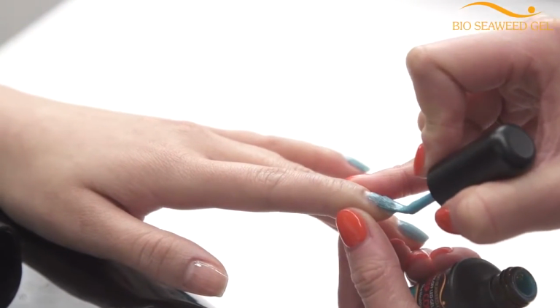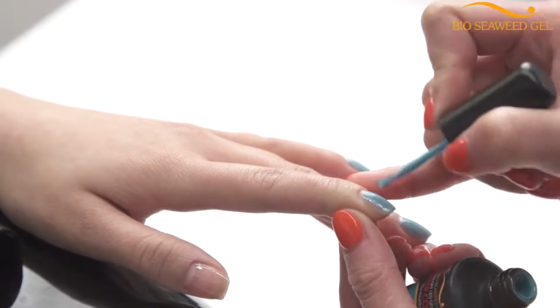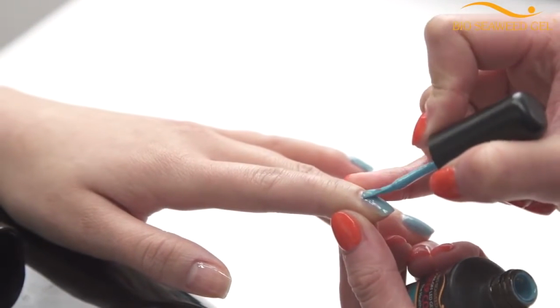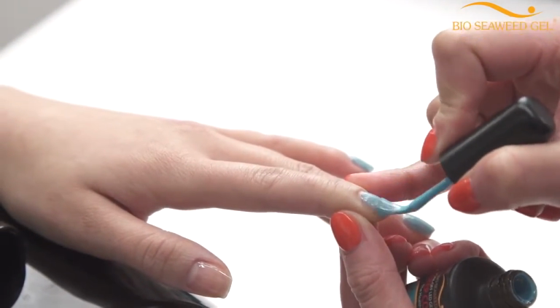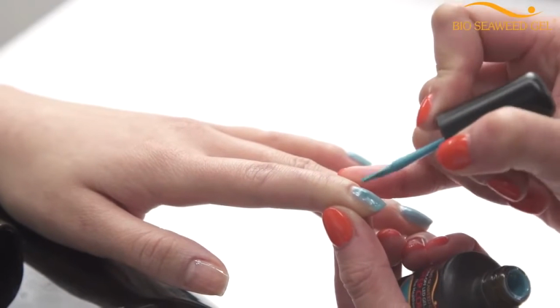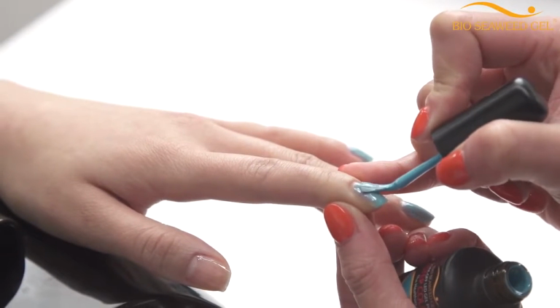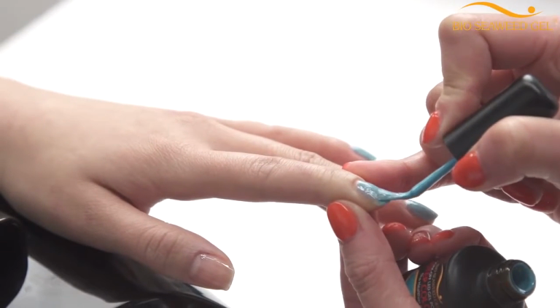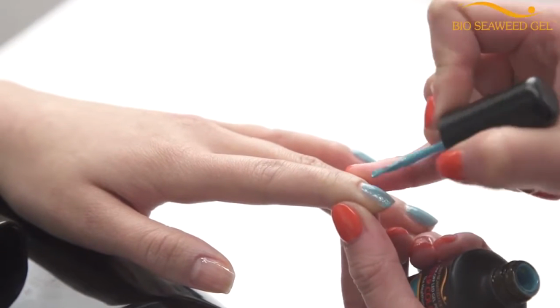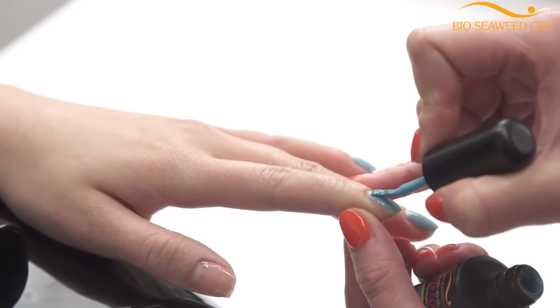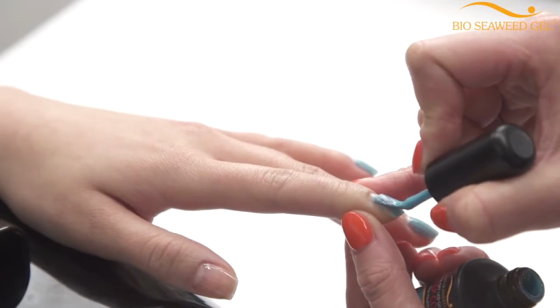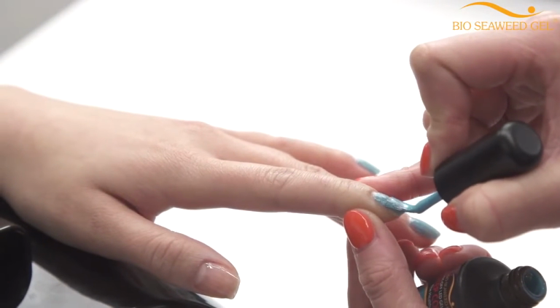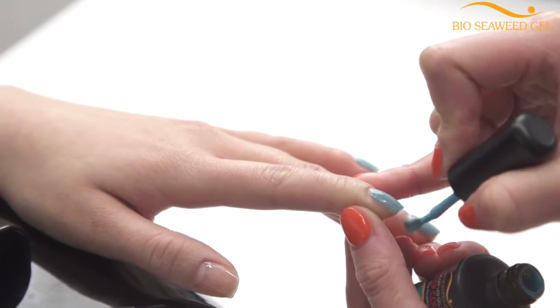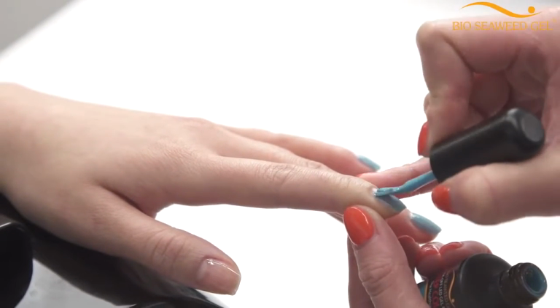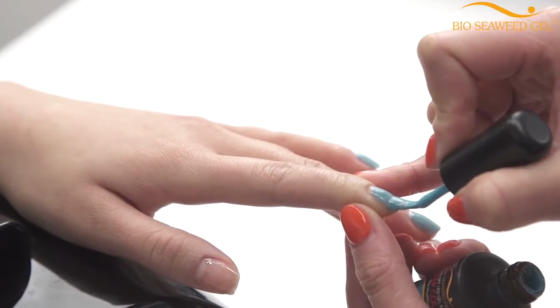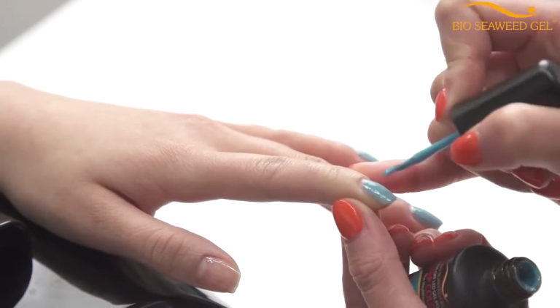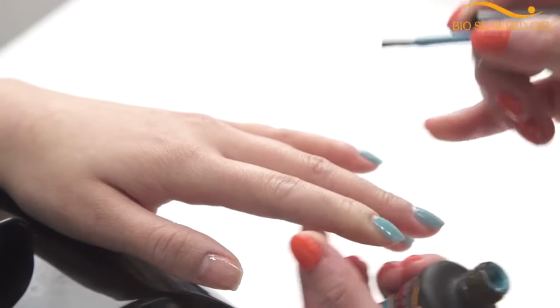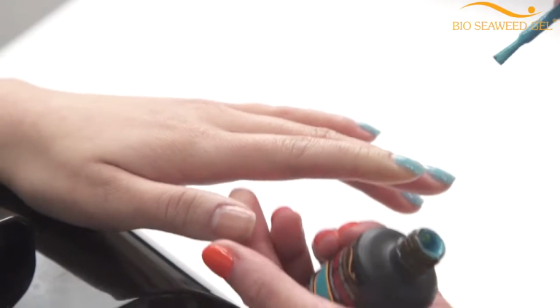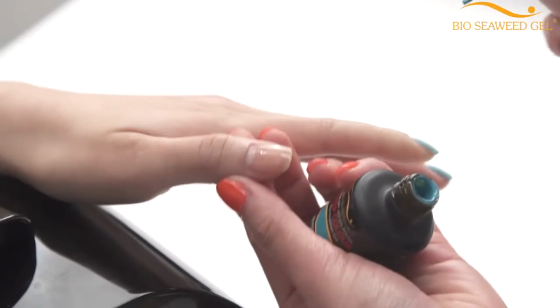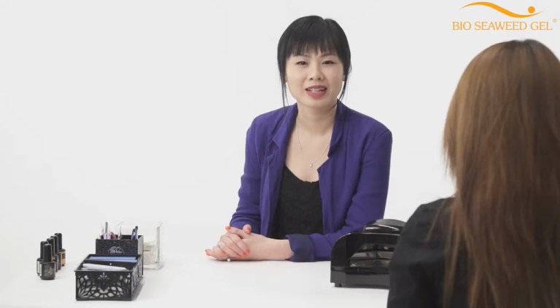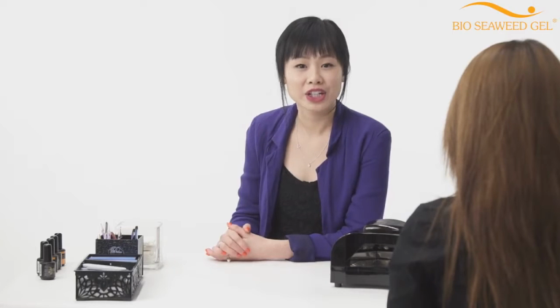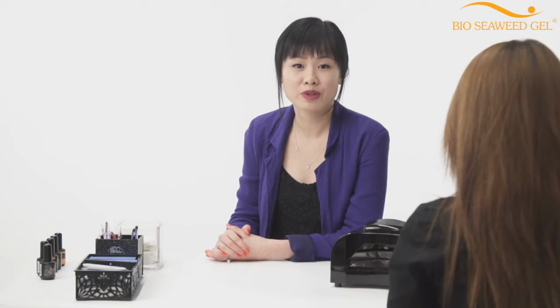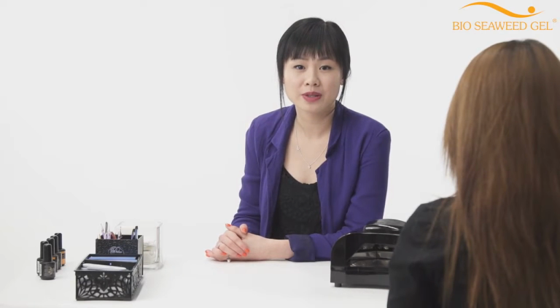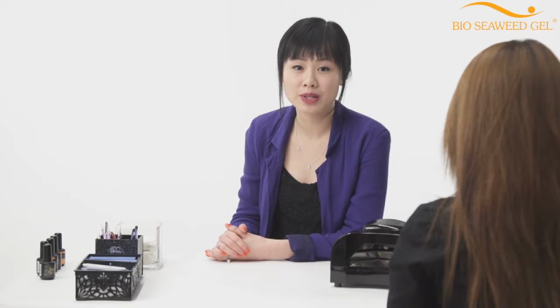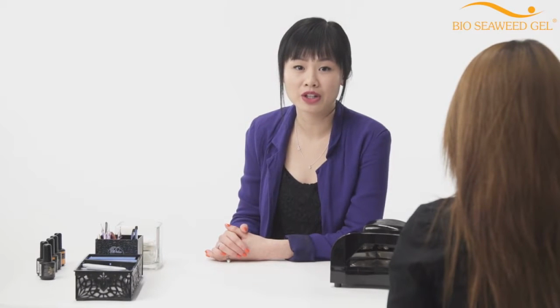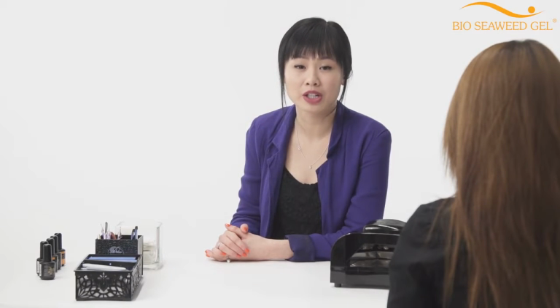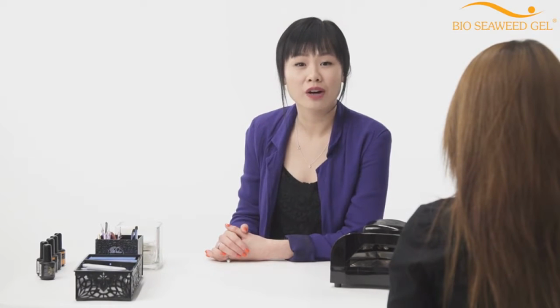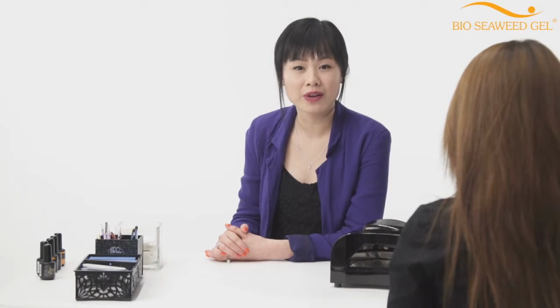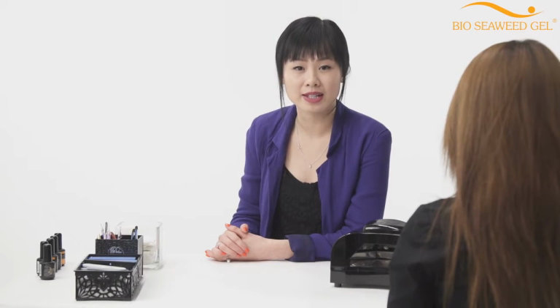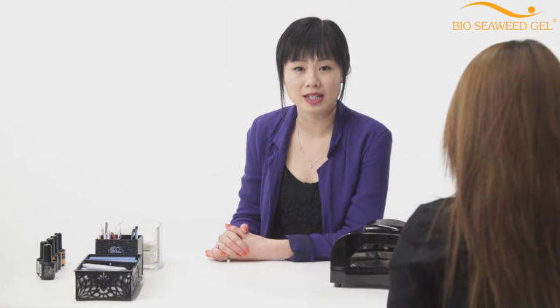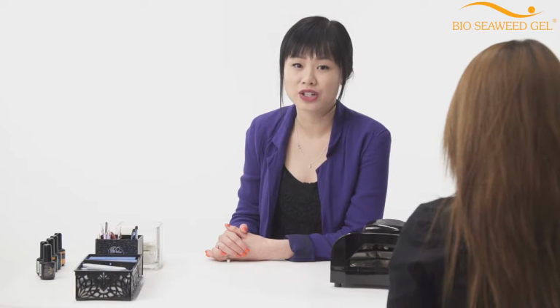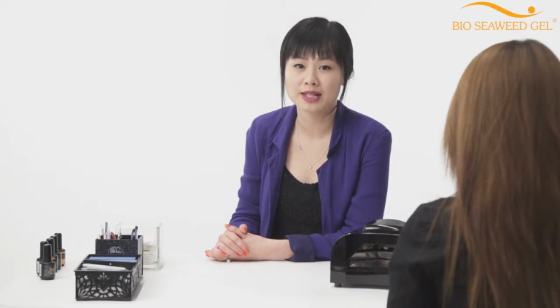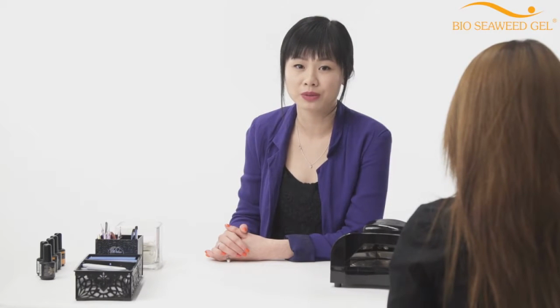The three-step color gel polishes are ideal for nail art and designs. They're self-leveling, smooth, and easy to apply. The cure times for Bio Seaweed Gel three-step color gel polish are 45 seconds in LED and two minutes in UV.